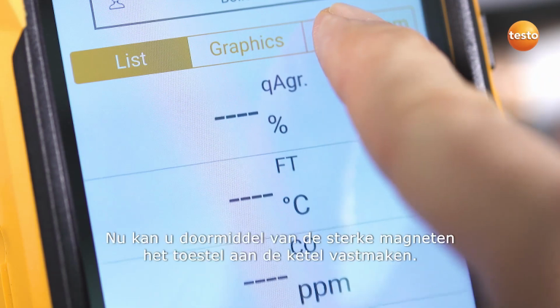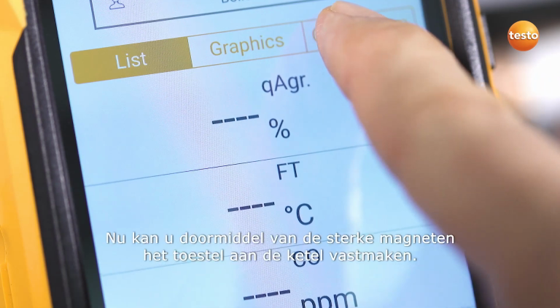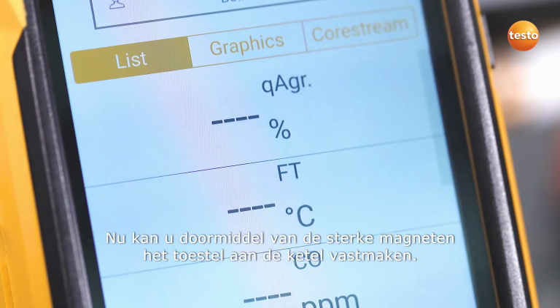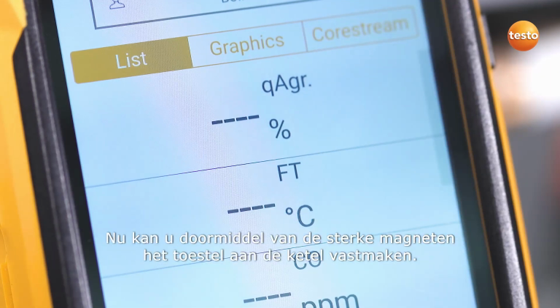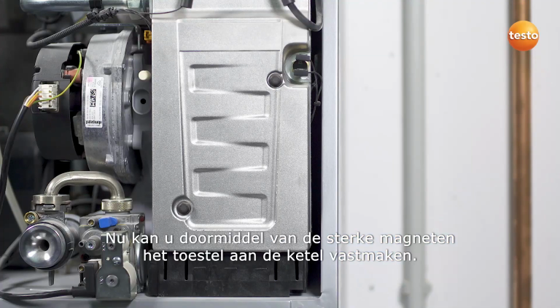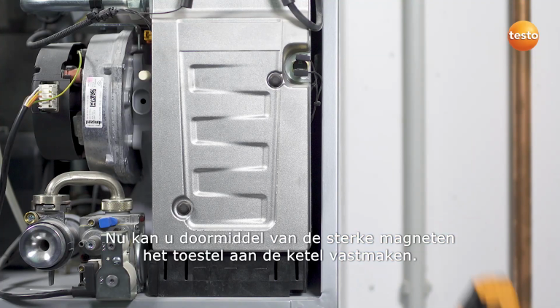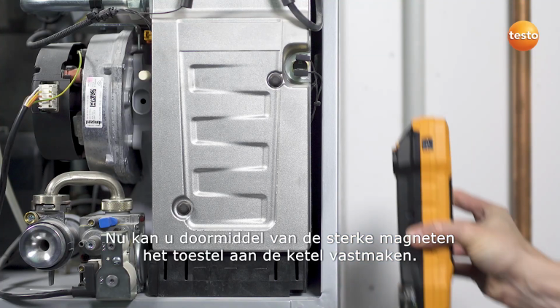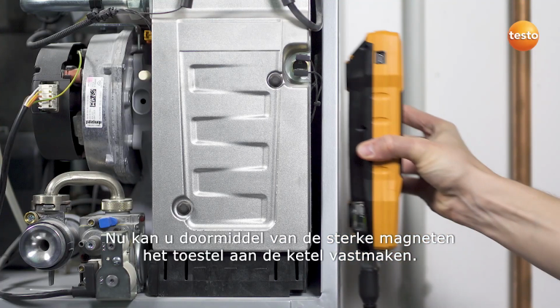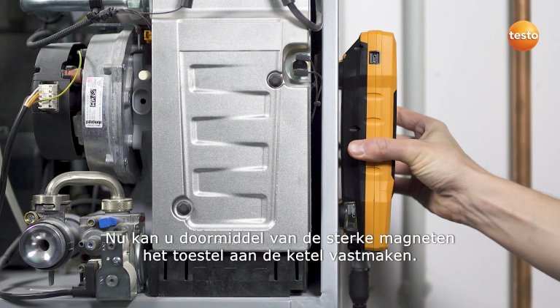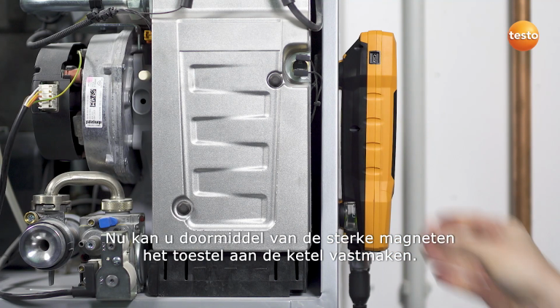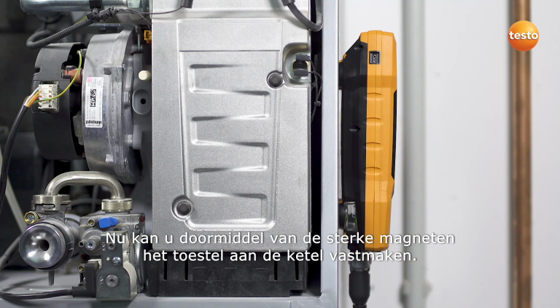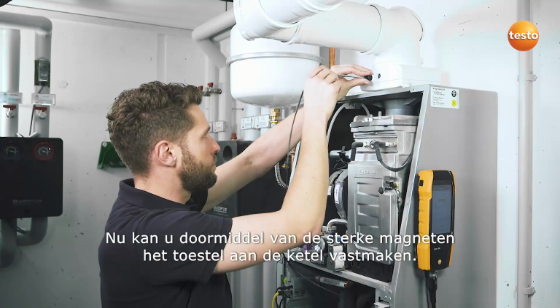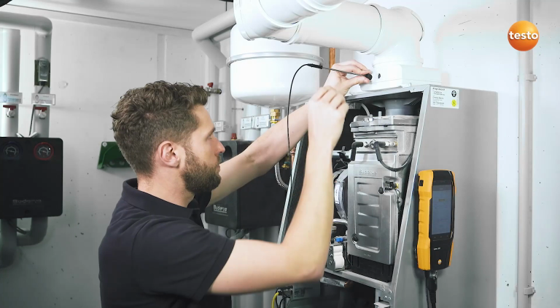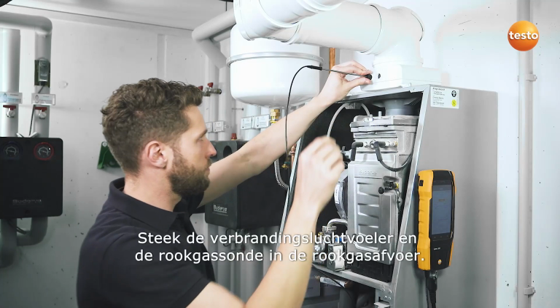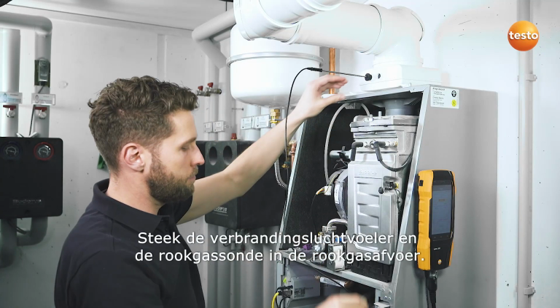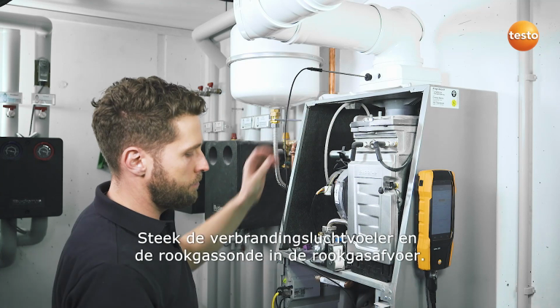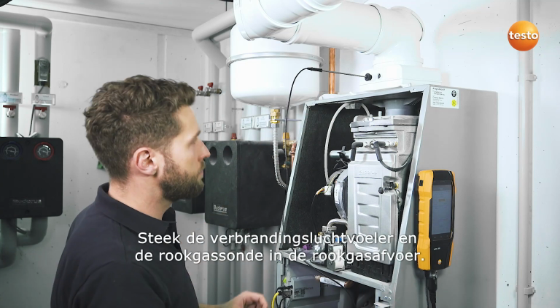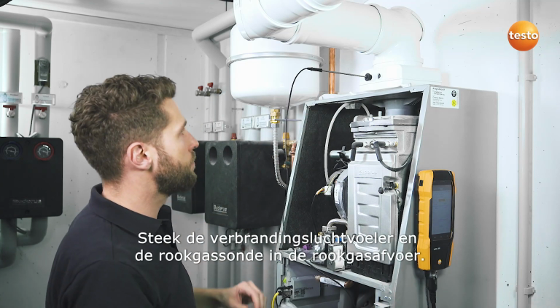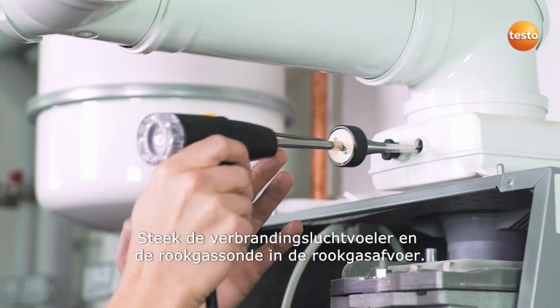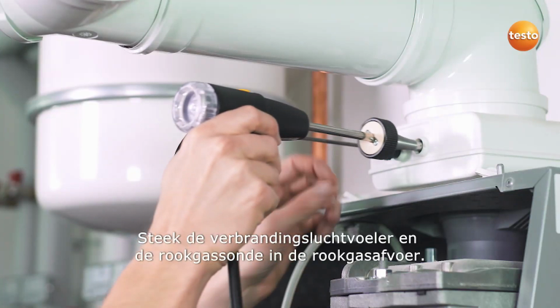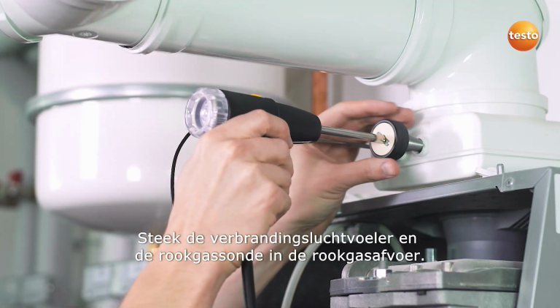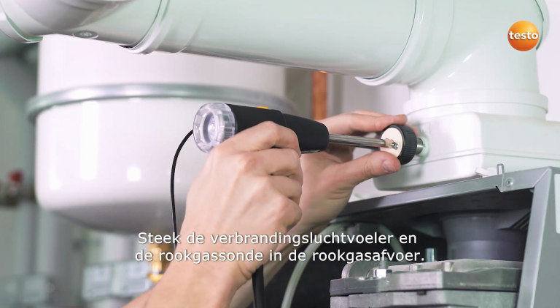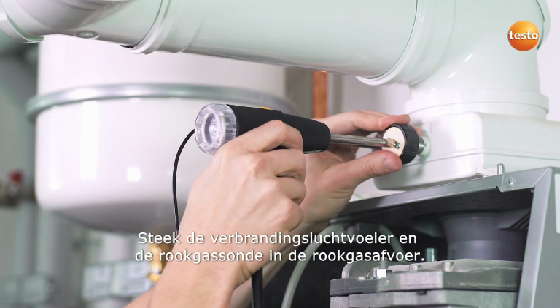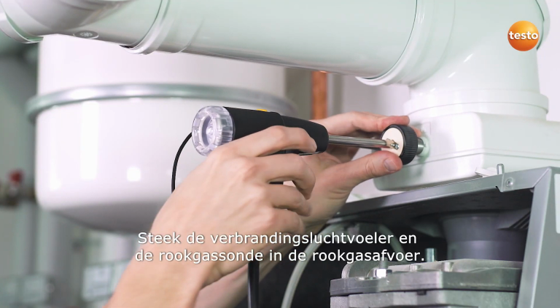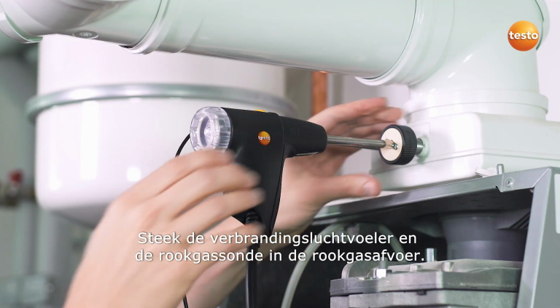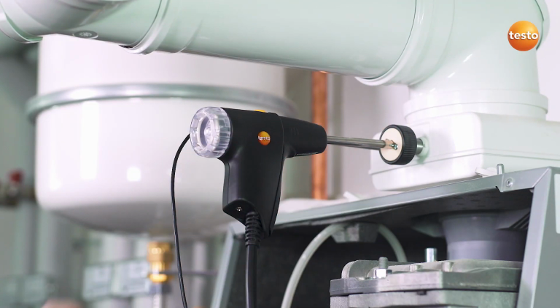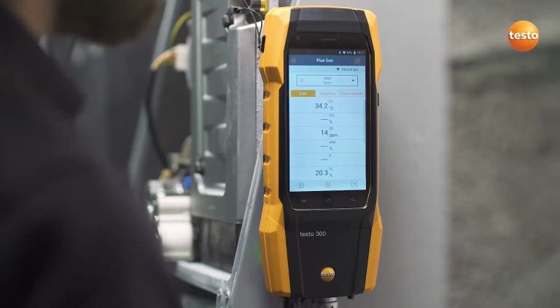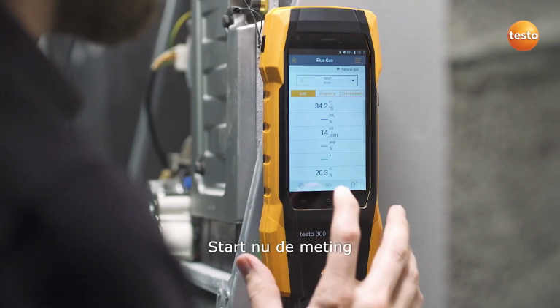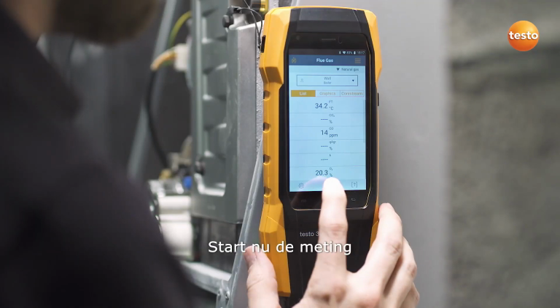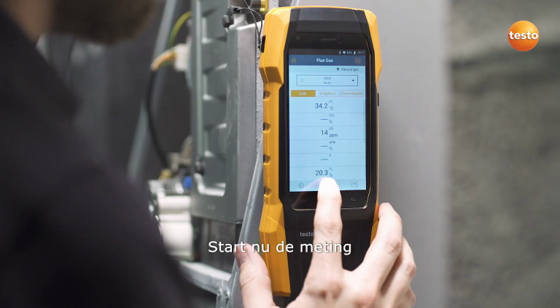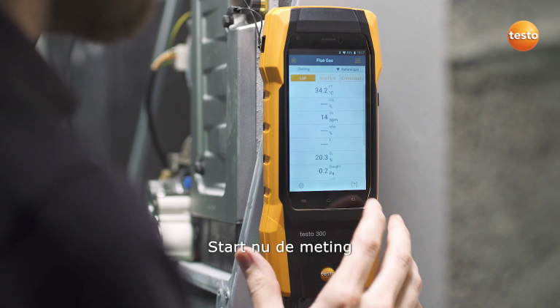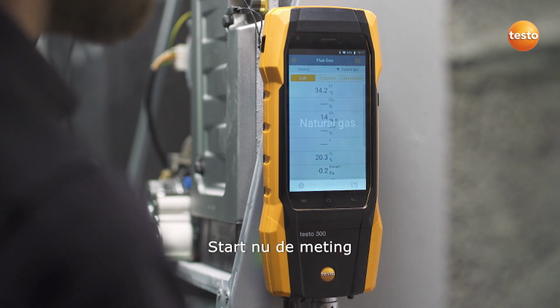Following that, attach the instrument to the burner with the magnets. Insert the combustion air temperature probe and the gas probe into the flue. Now simply start the measurement.